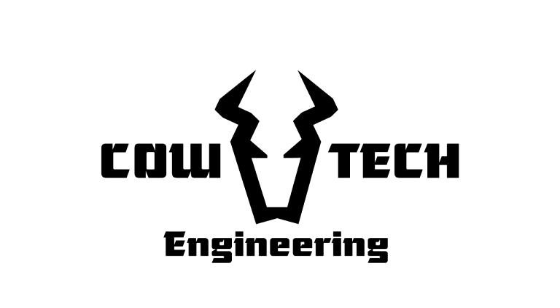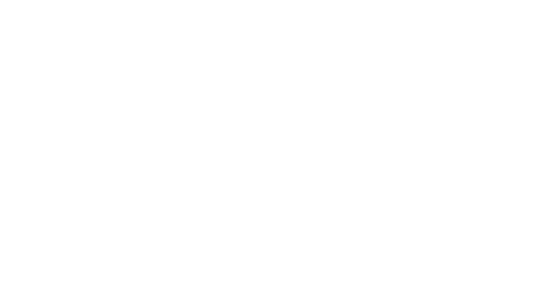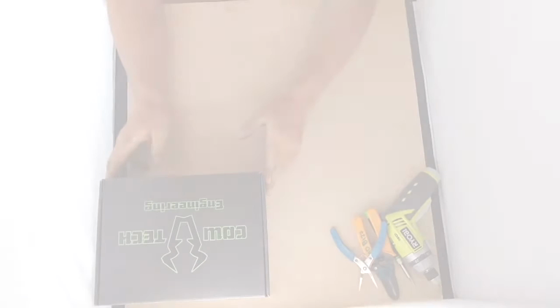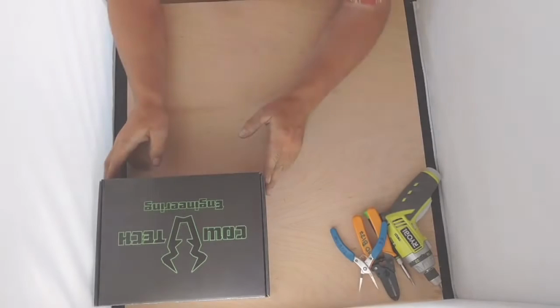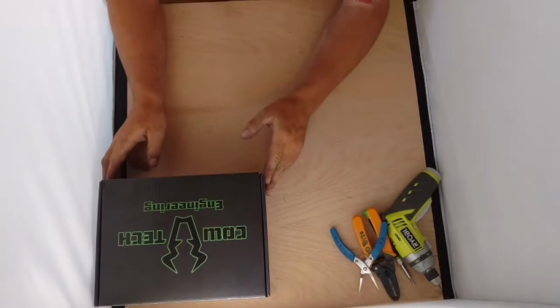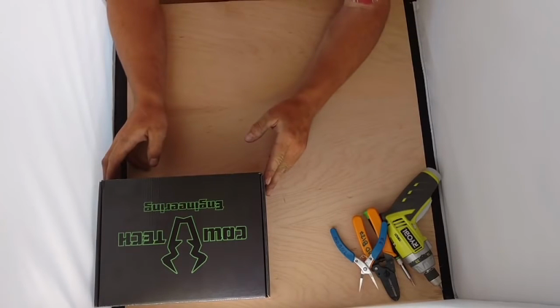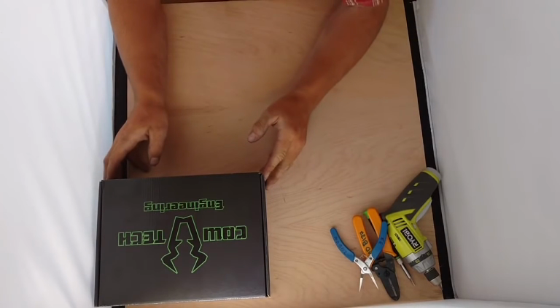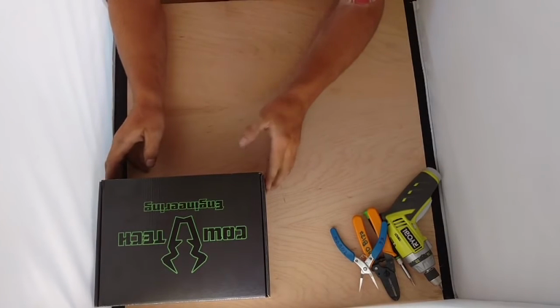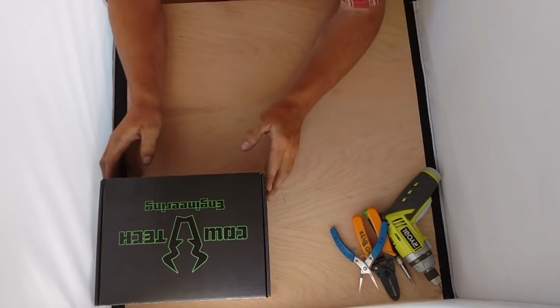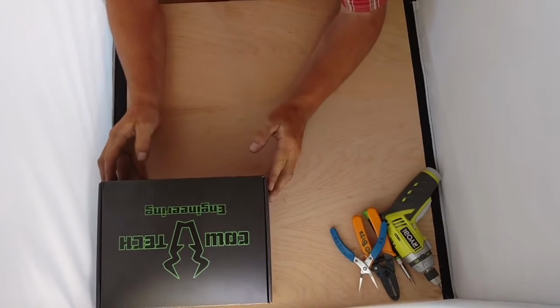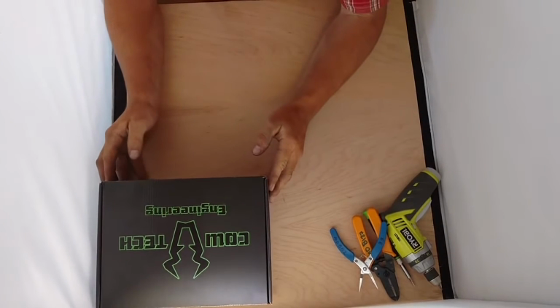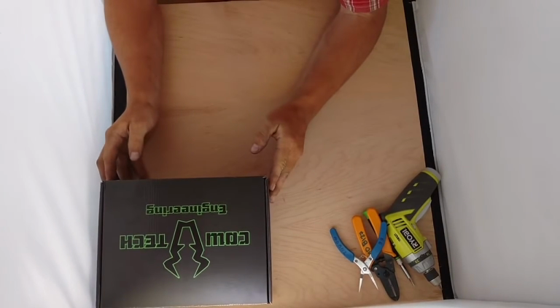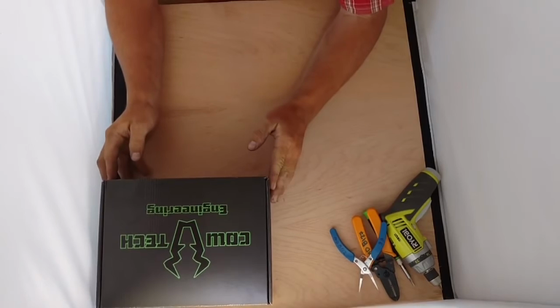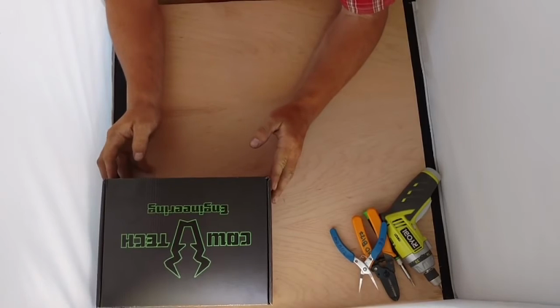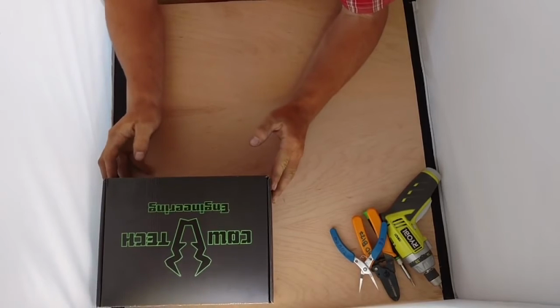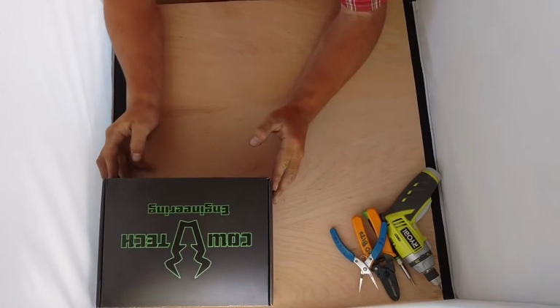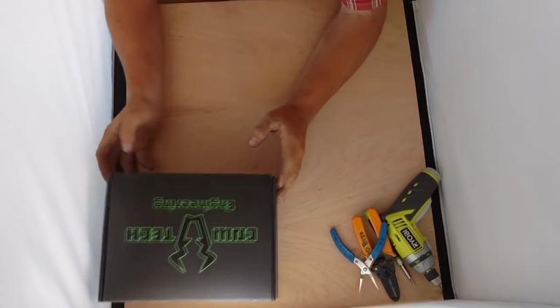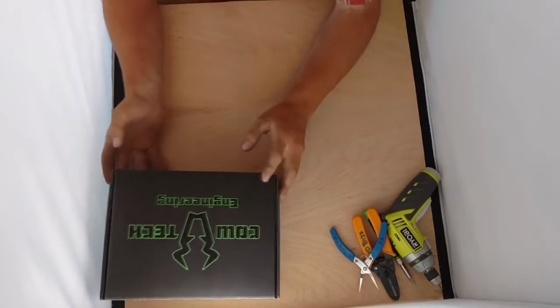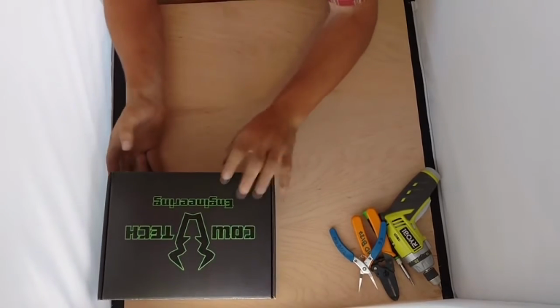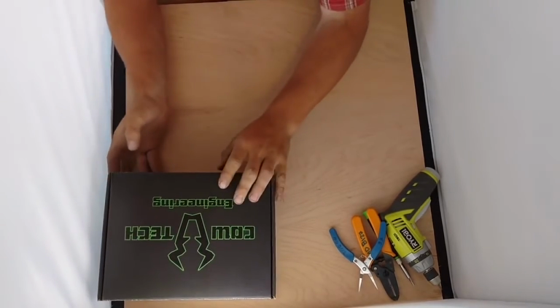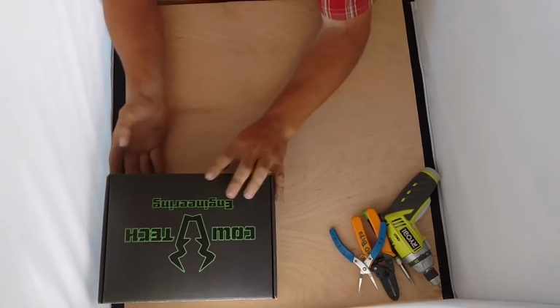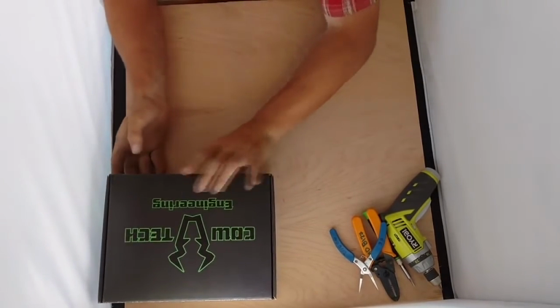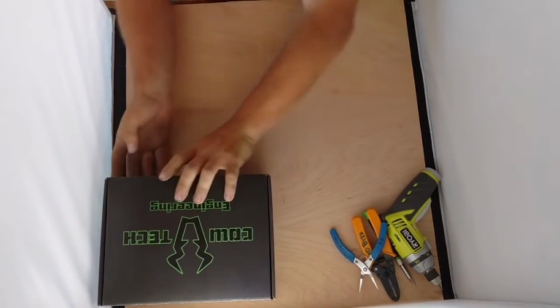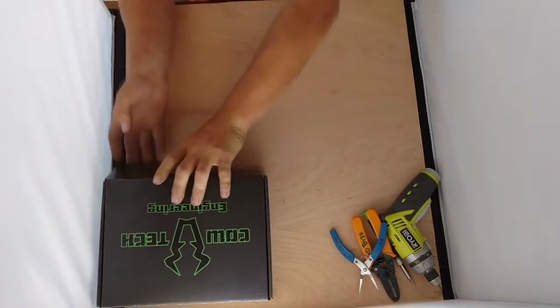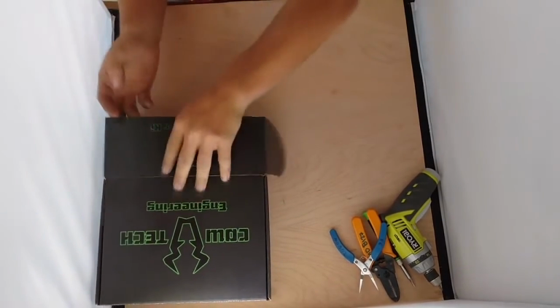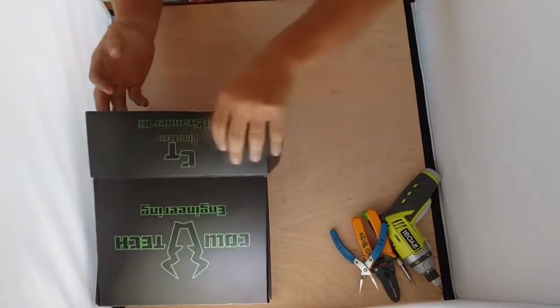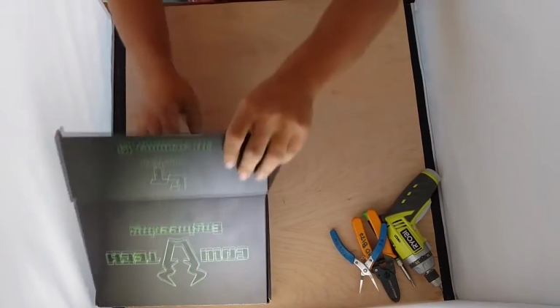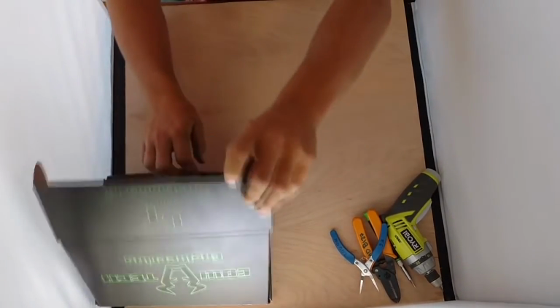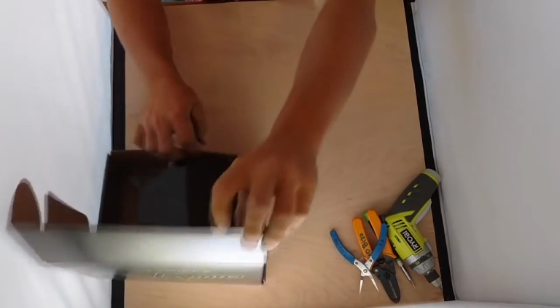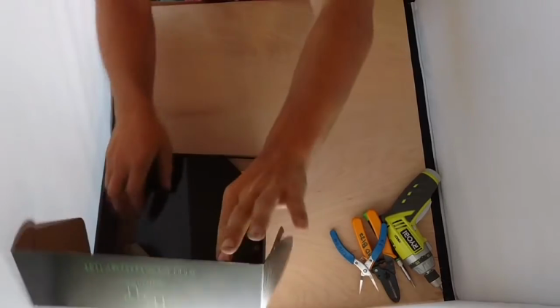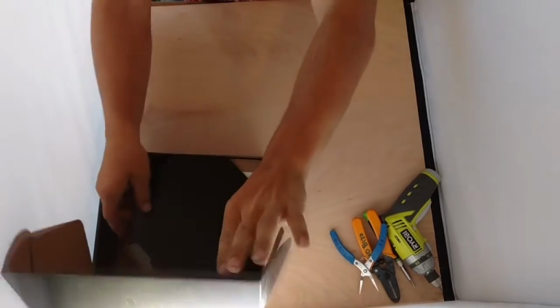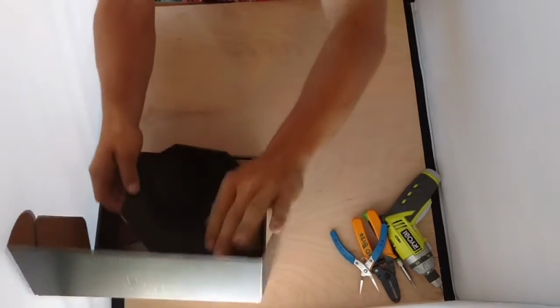Hey guys, this is Jason with Caltech Engineering and we're going to do a 3D scanner kit assembly video. First, what you're going to do is open your box up and take all the goodies out.